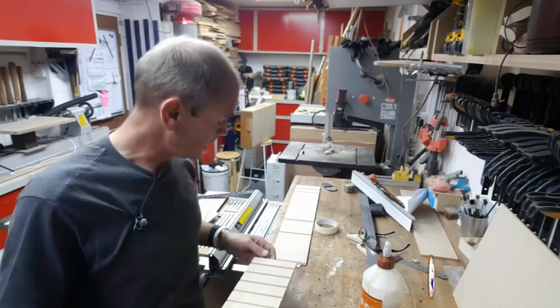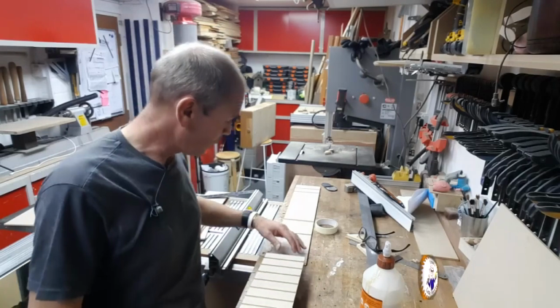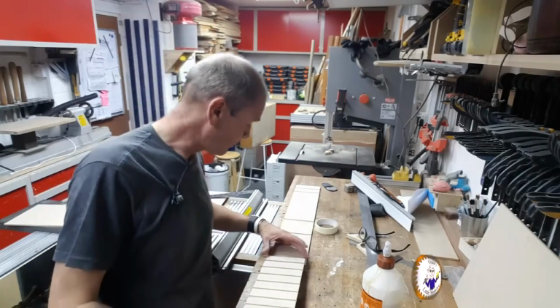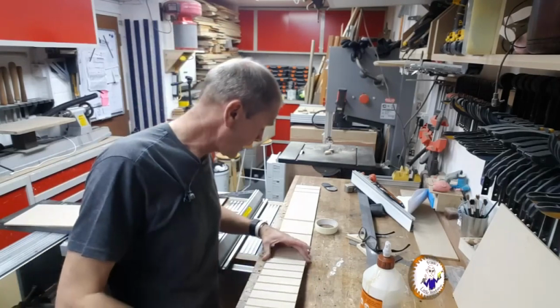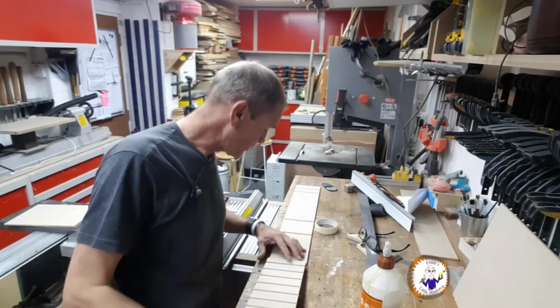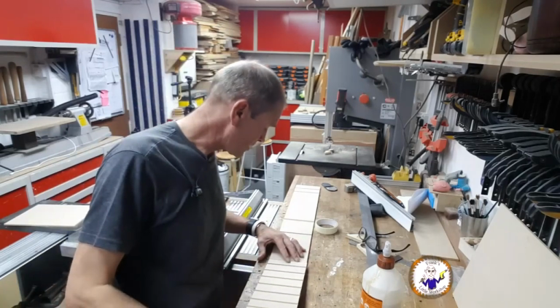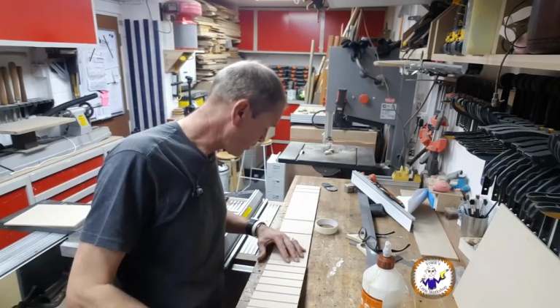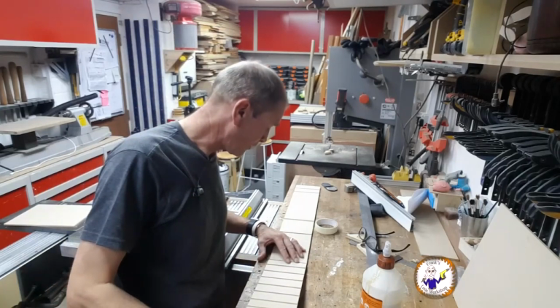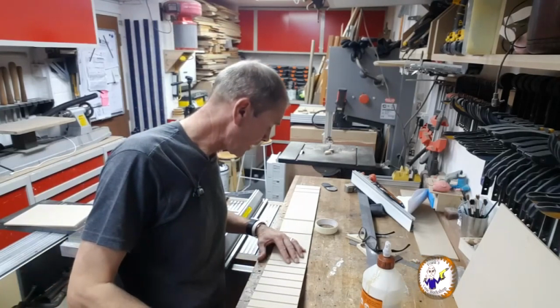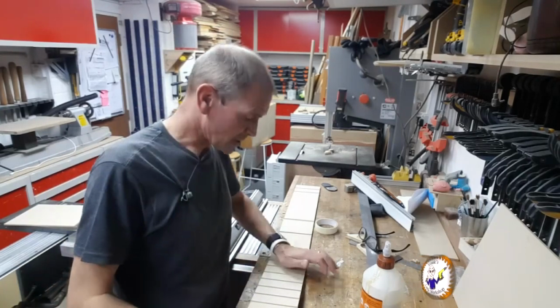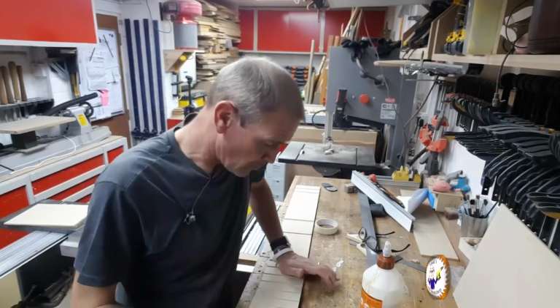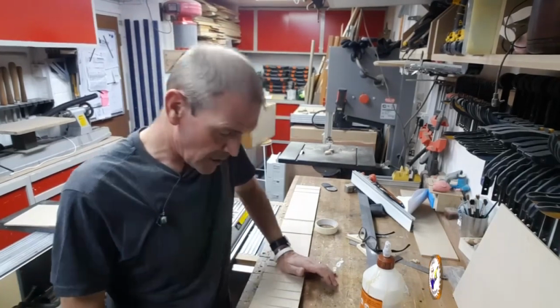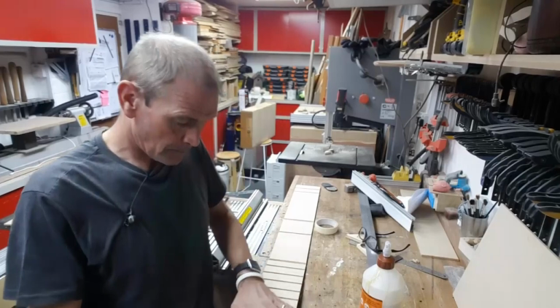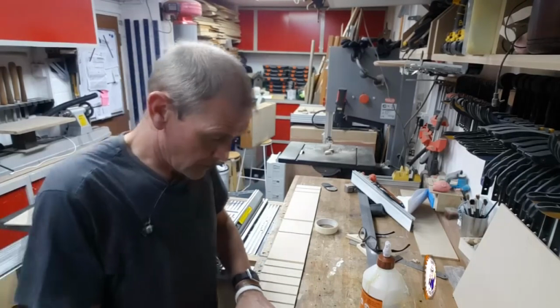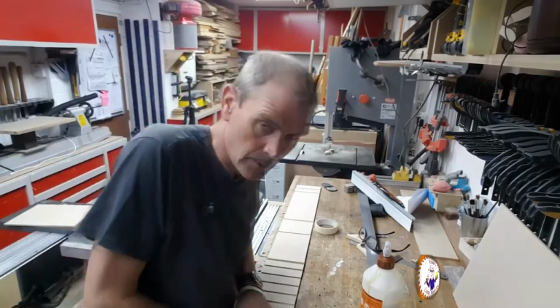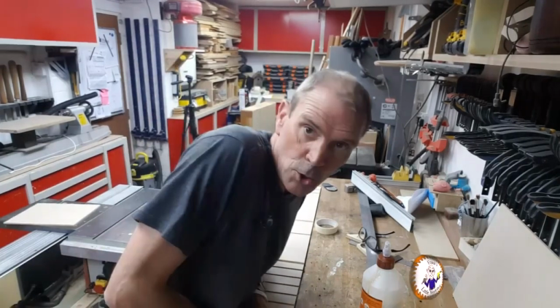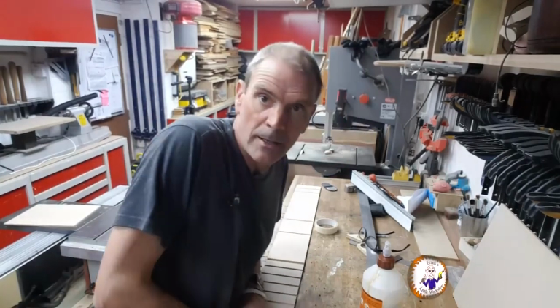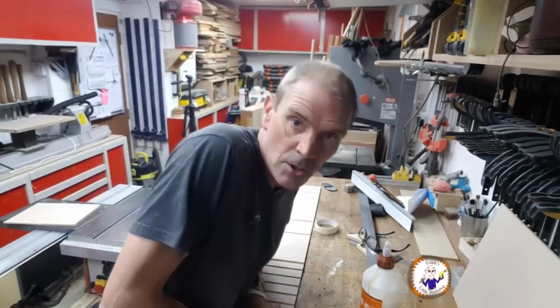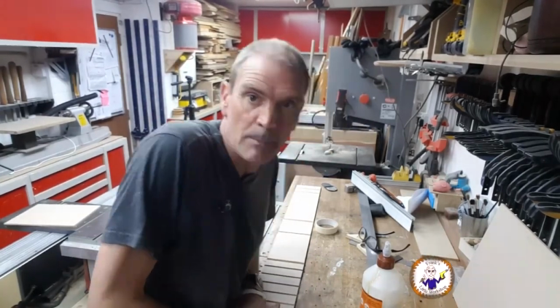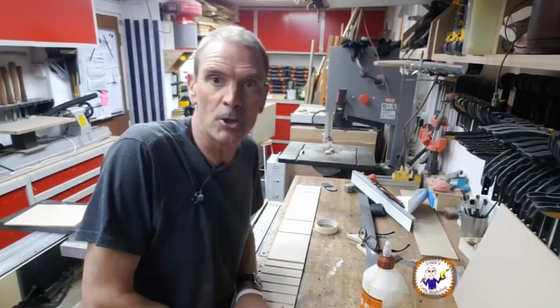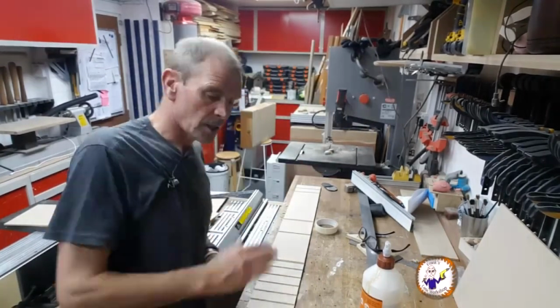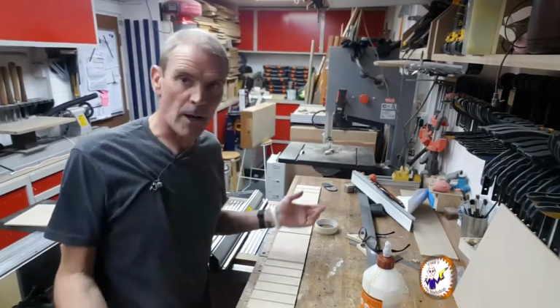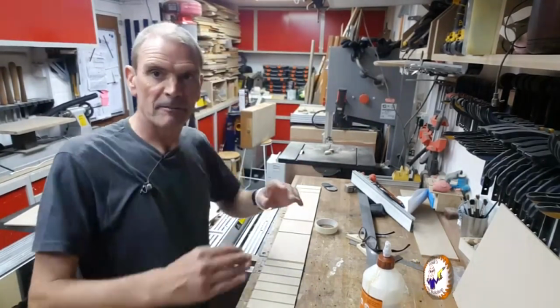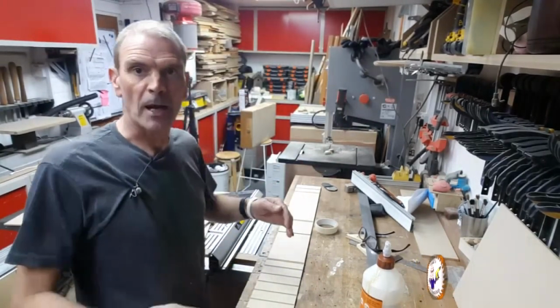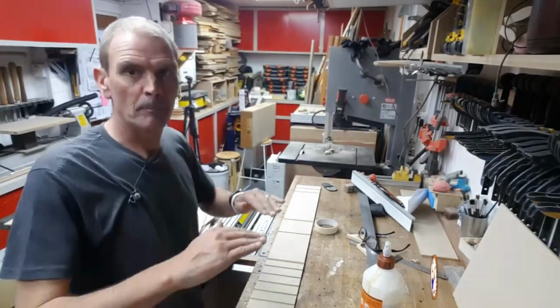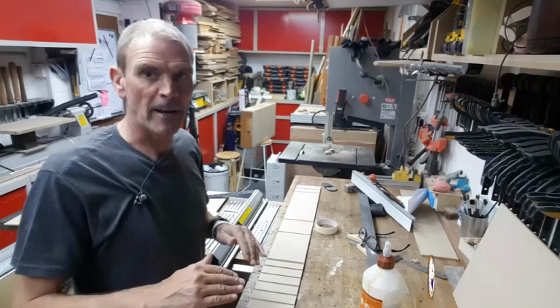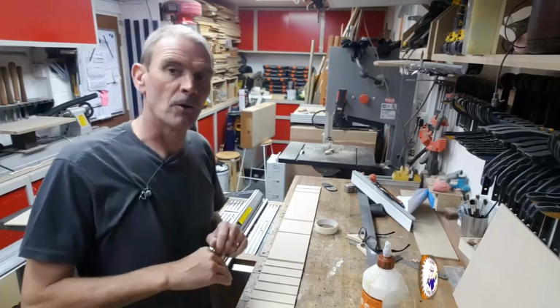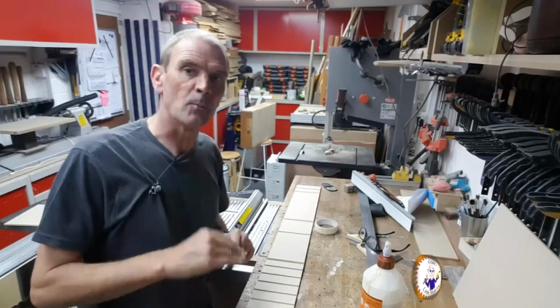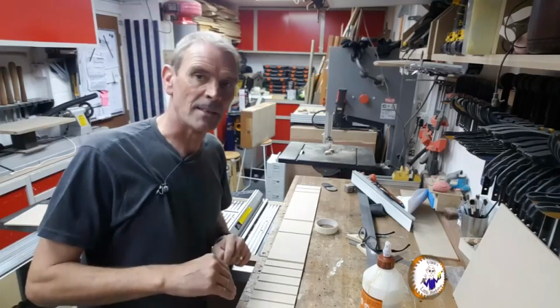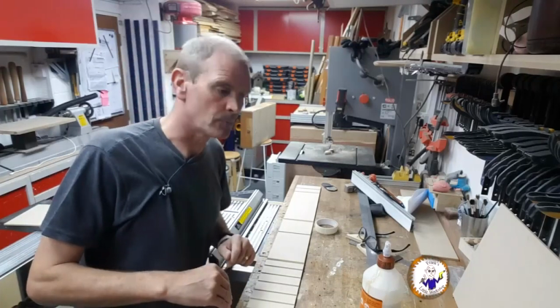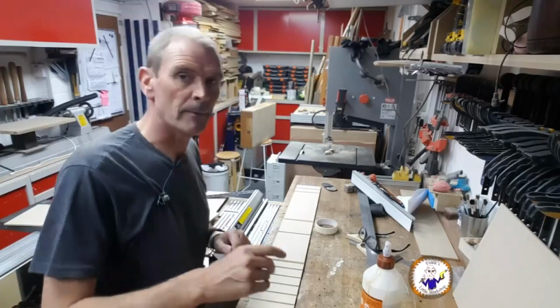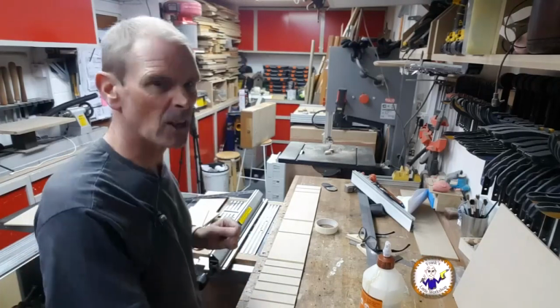I've got all my side pieces, top and bottom stuck together with tape. Each joint has got a tape hinge — glue it up, fold it up, put the back on and then weight it down.